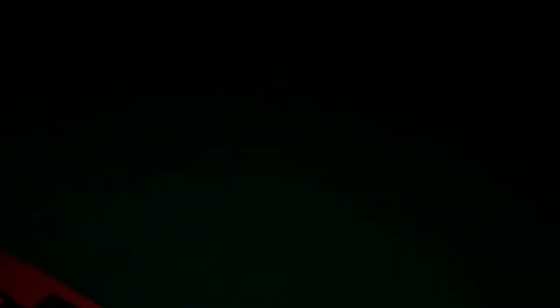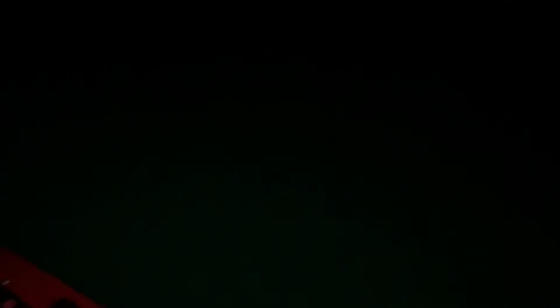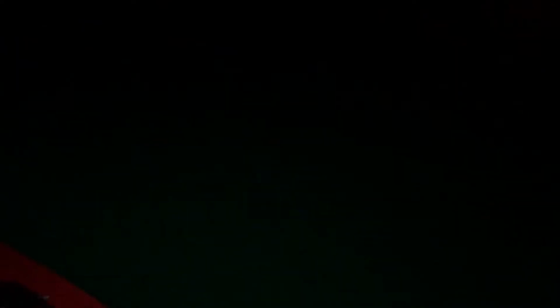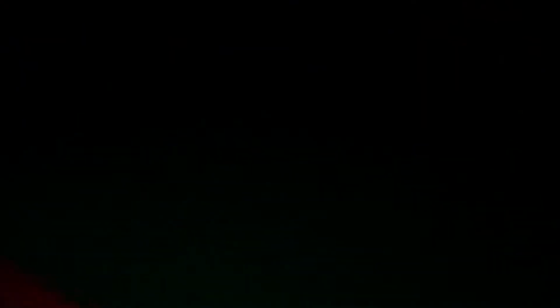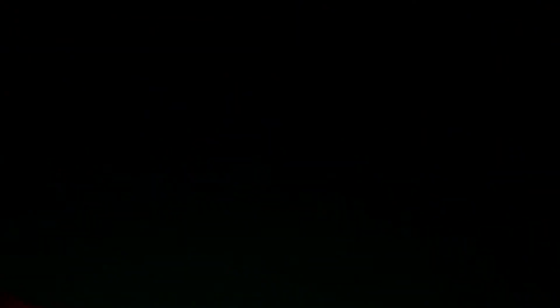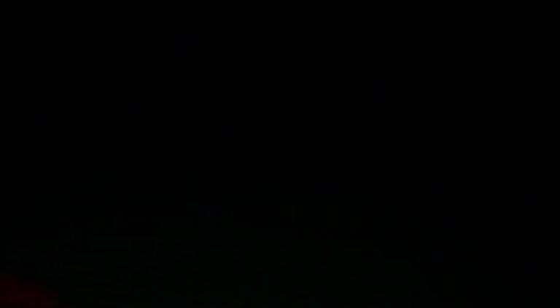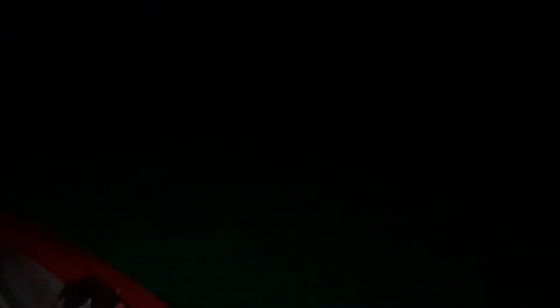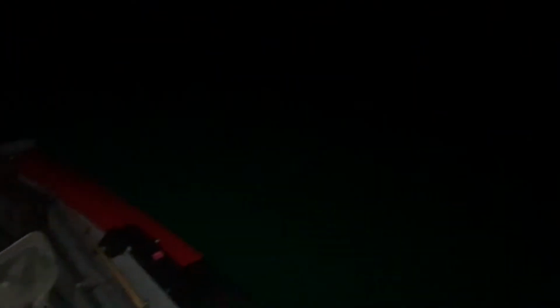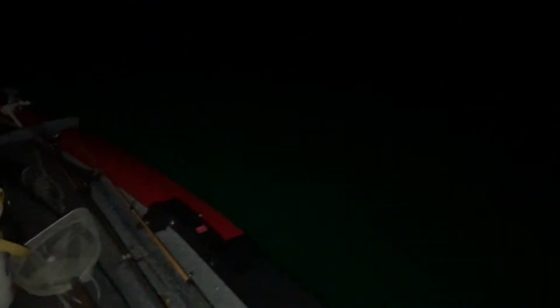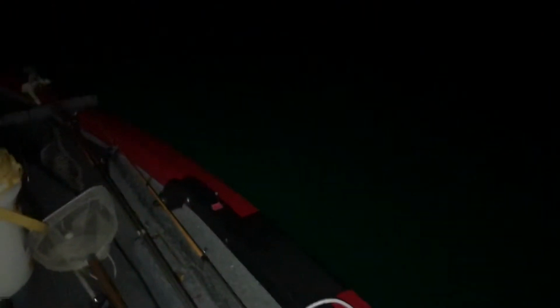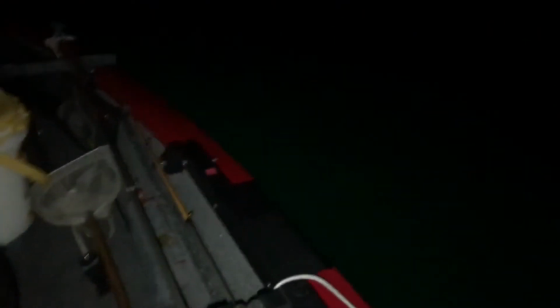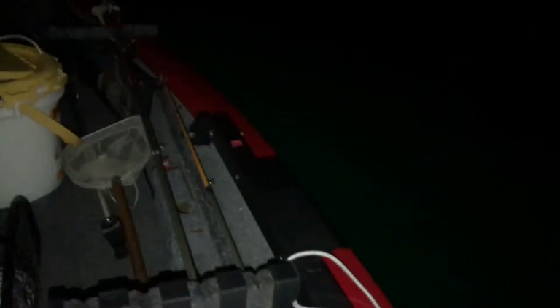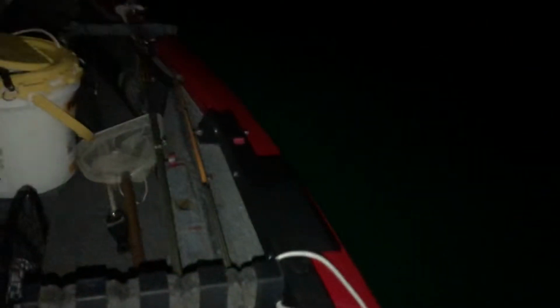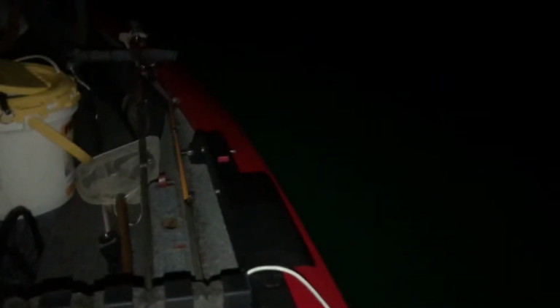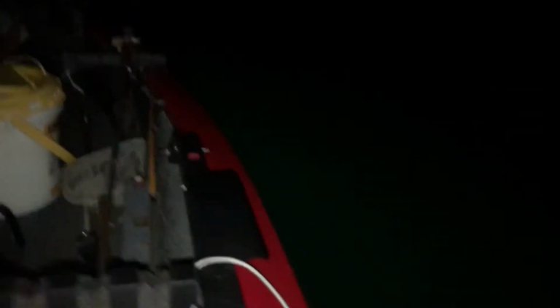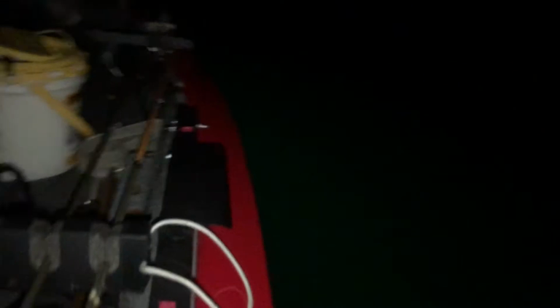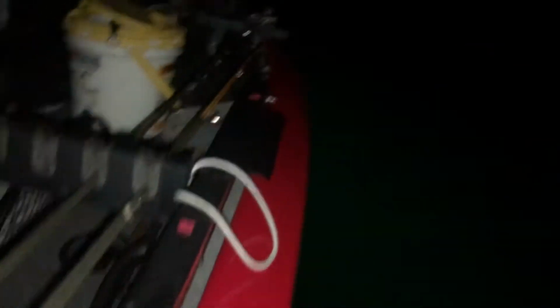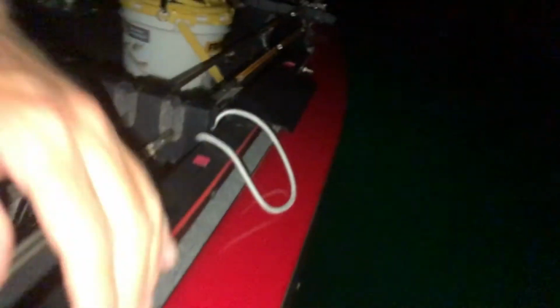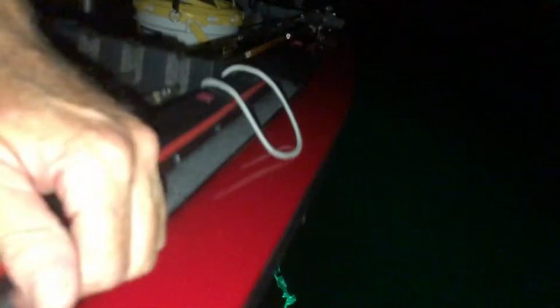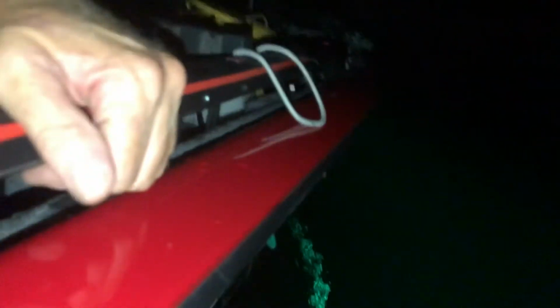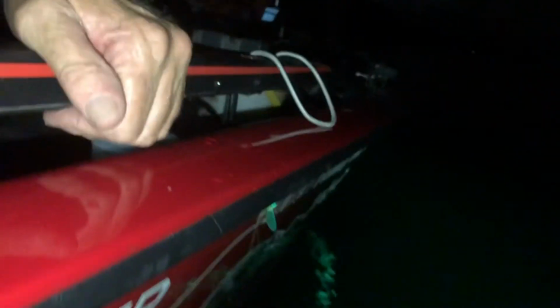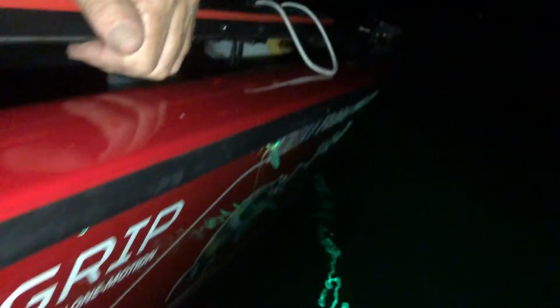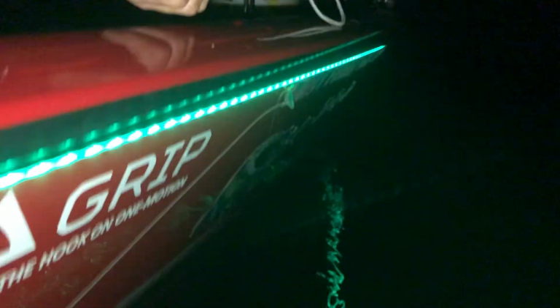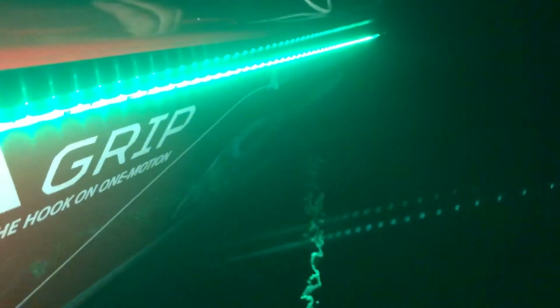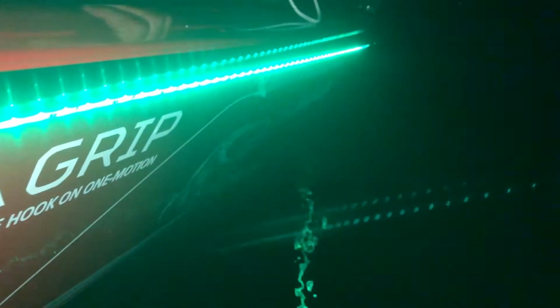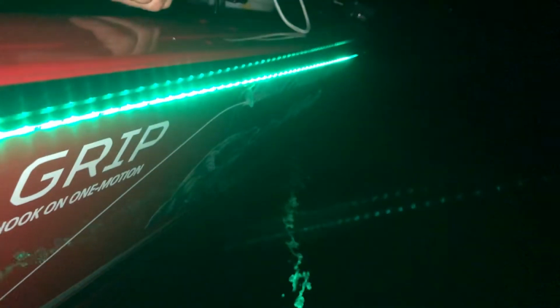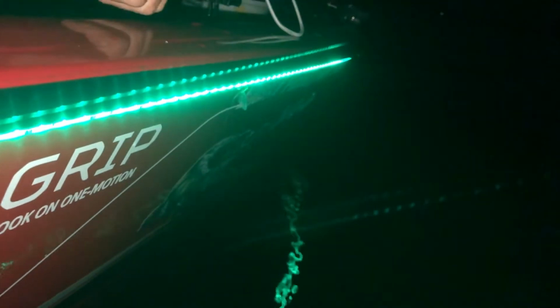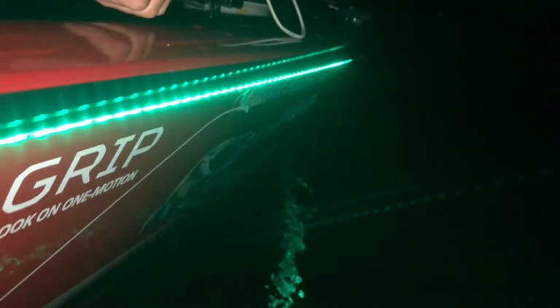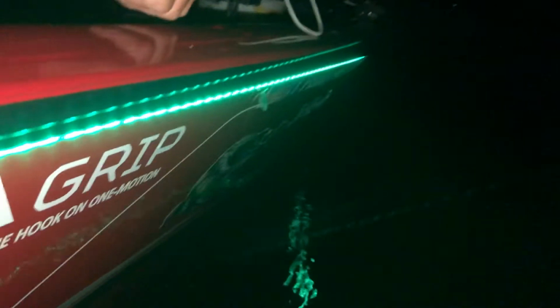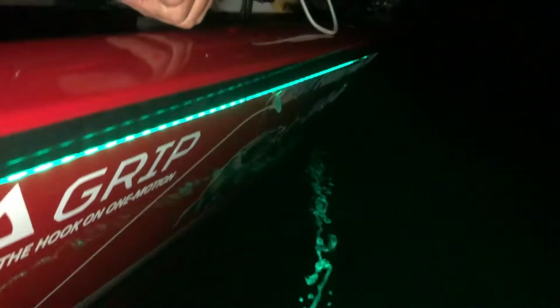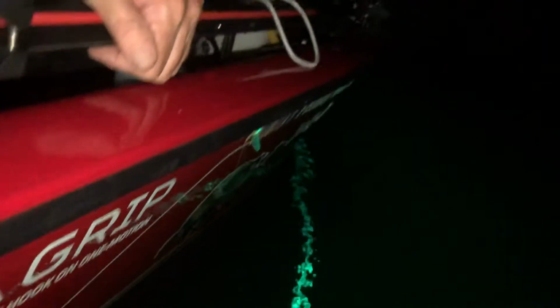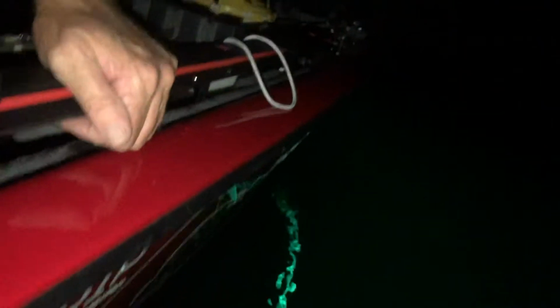We definitely got more shiners over here with the green light that's on the pole. I'll see if I can do this without dropping that light. I've got green LEDs all the way down the boat.